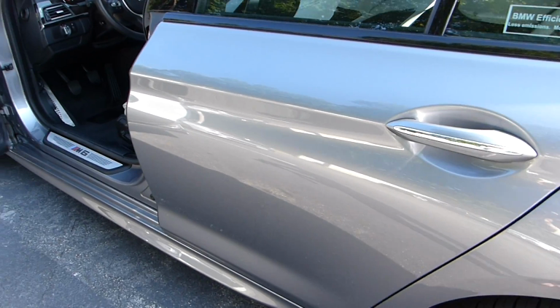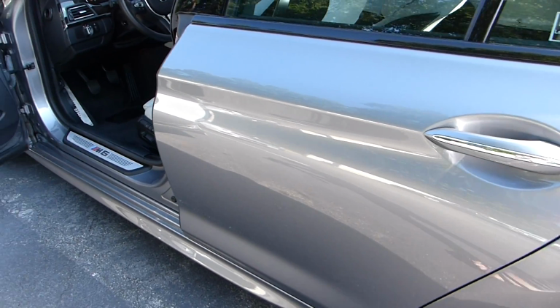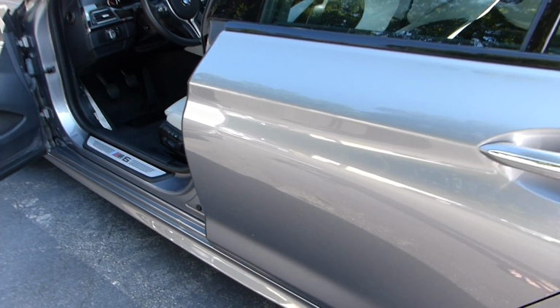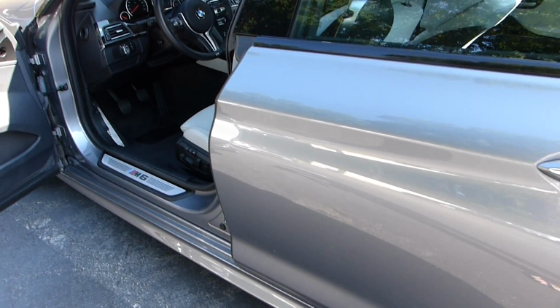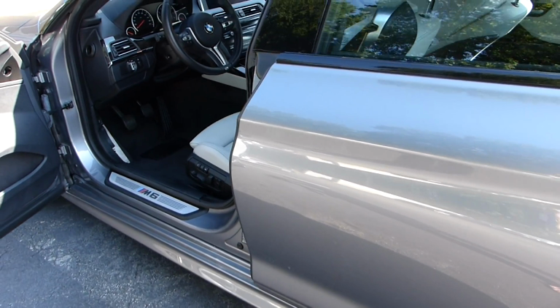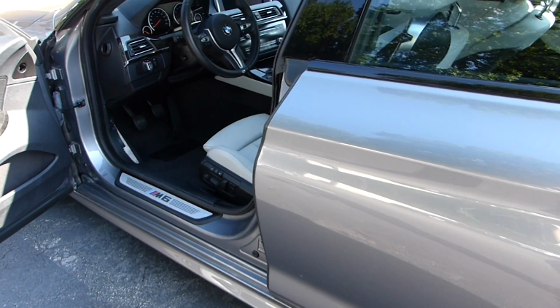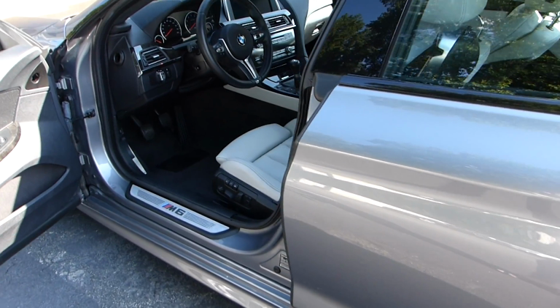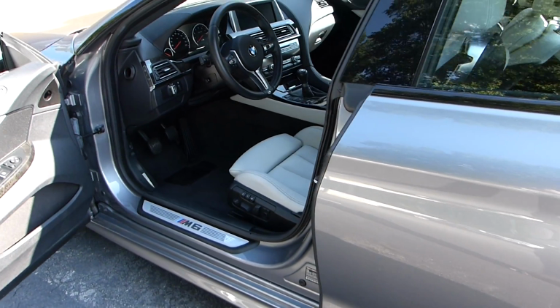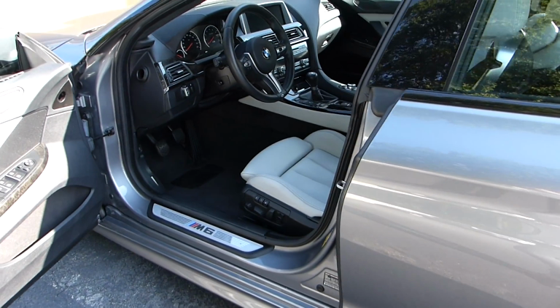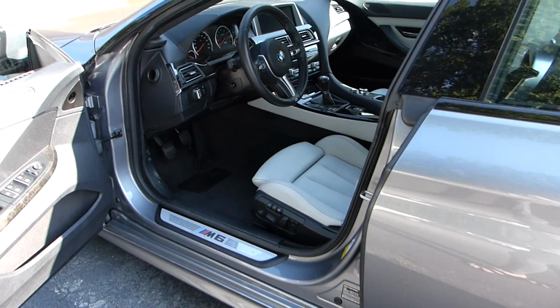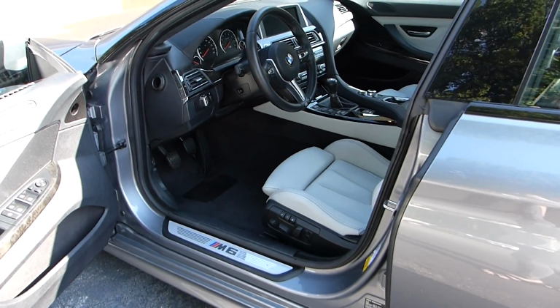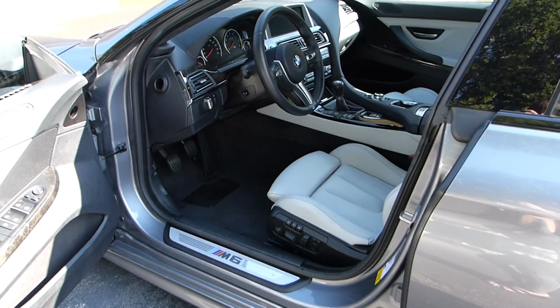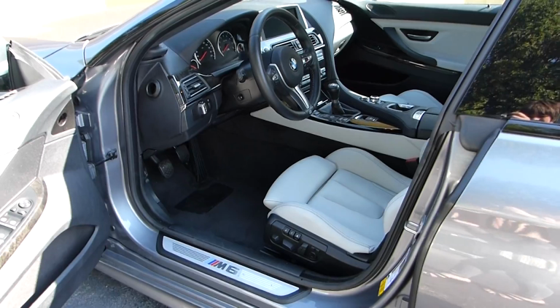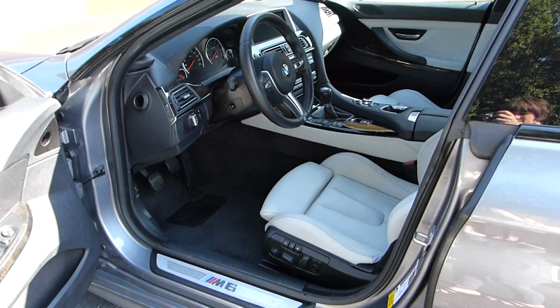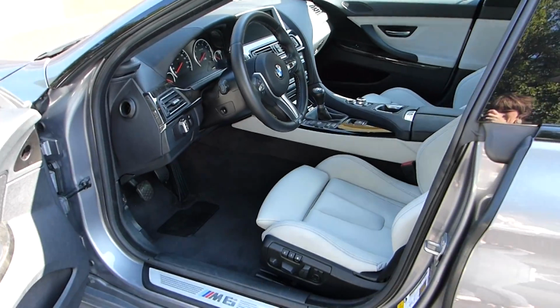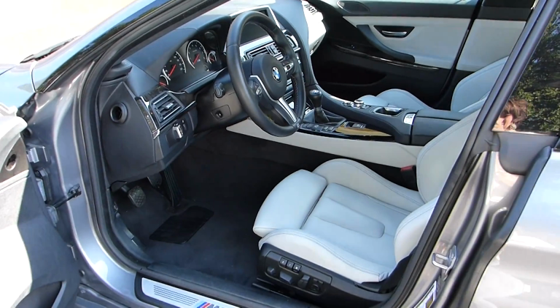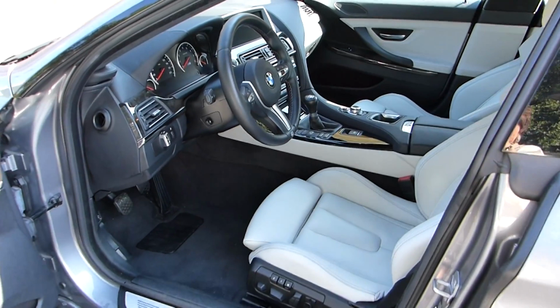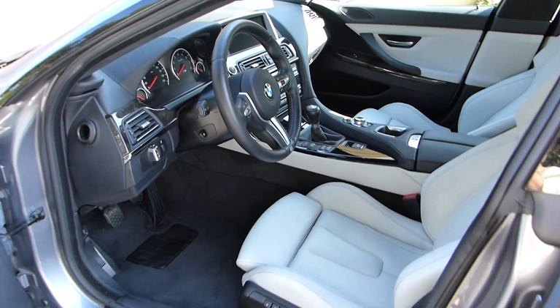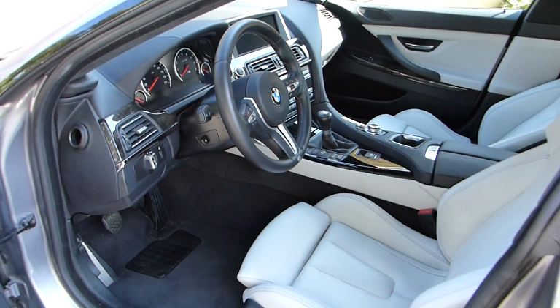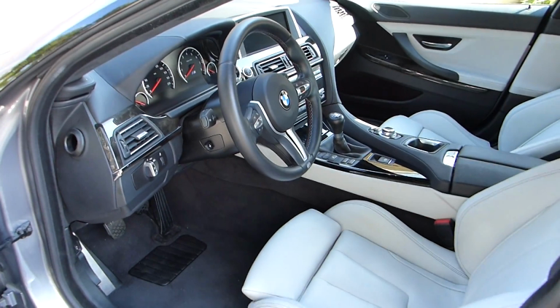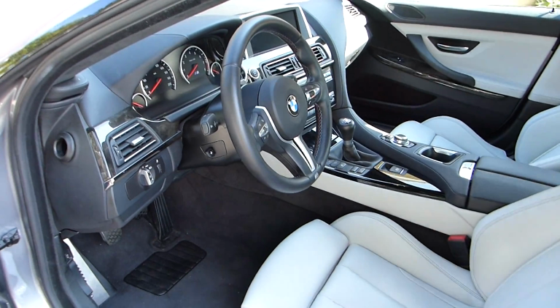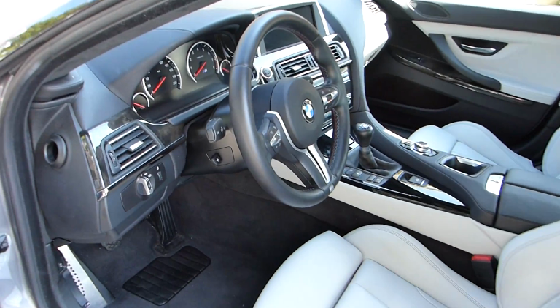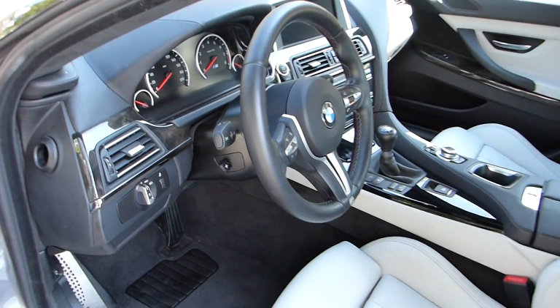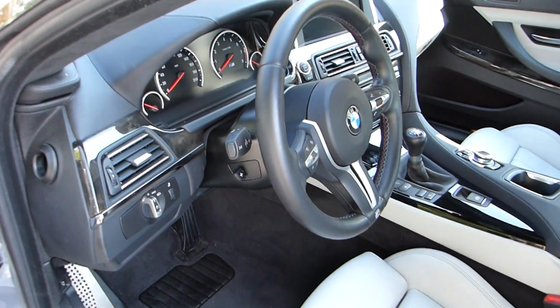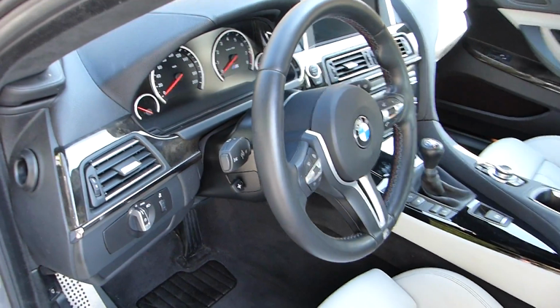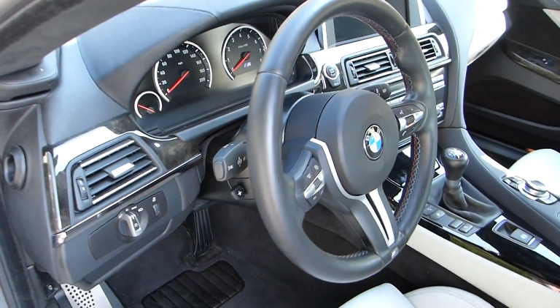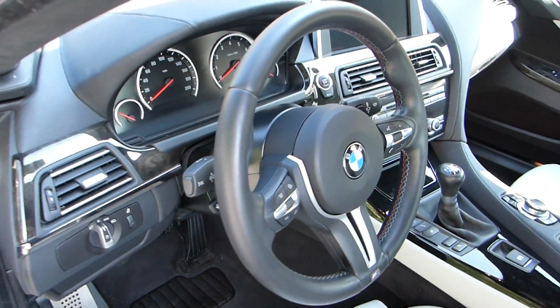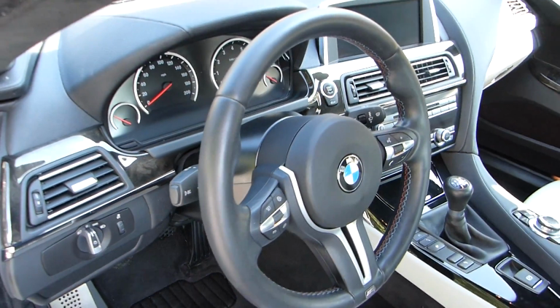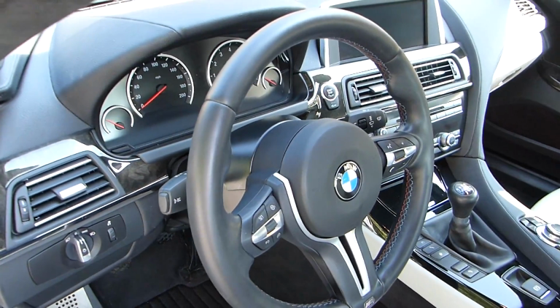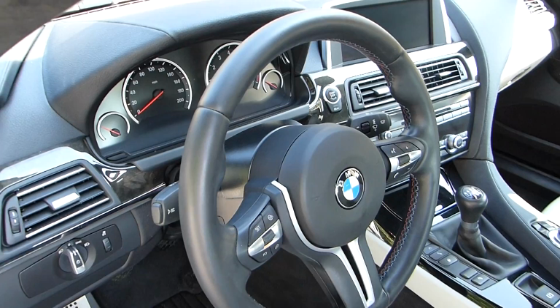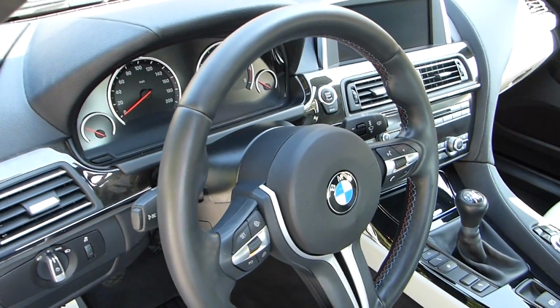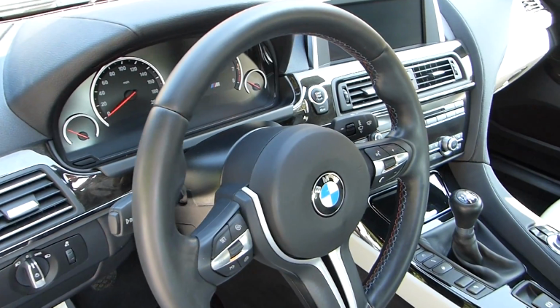The car is certainly very clean. It has been outside so there's a little bit of dust on the trunk, and that's about it.